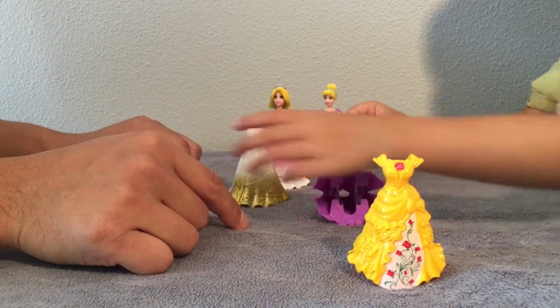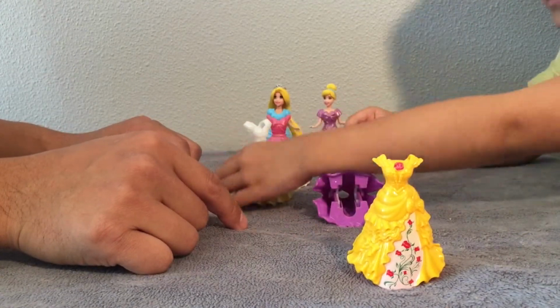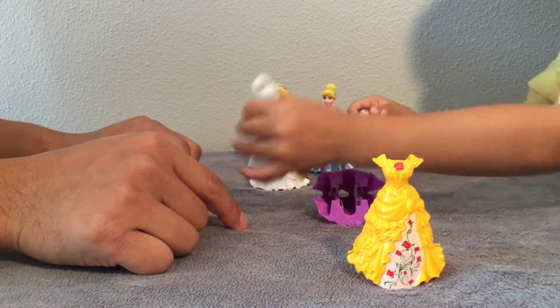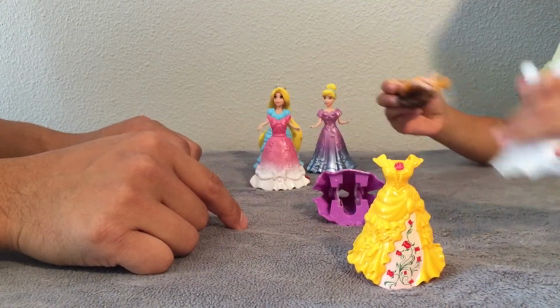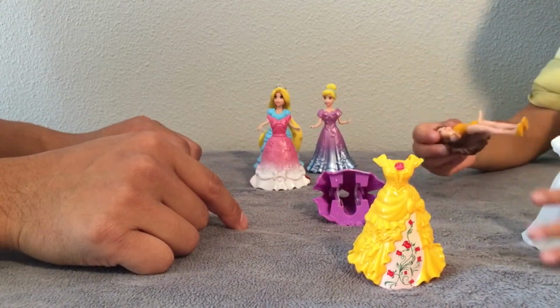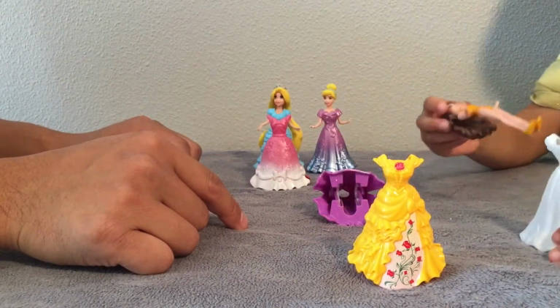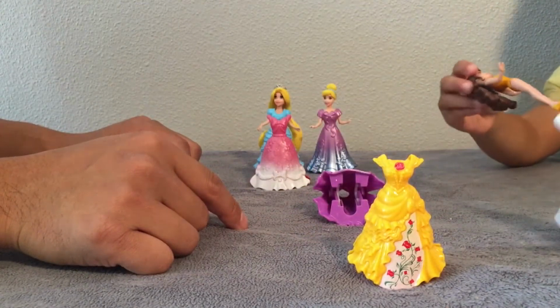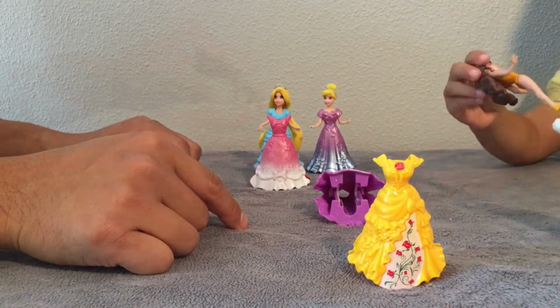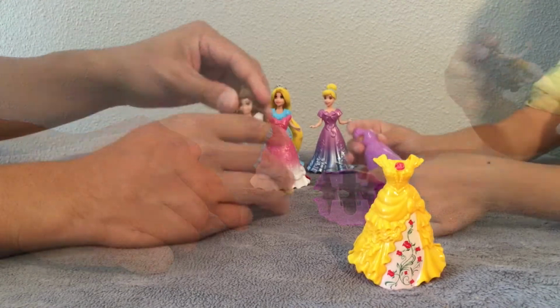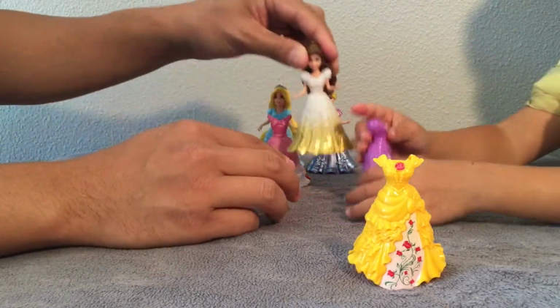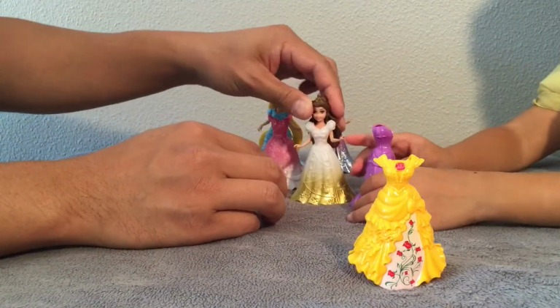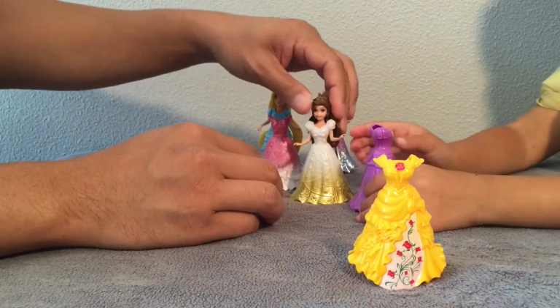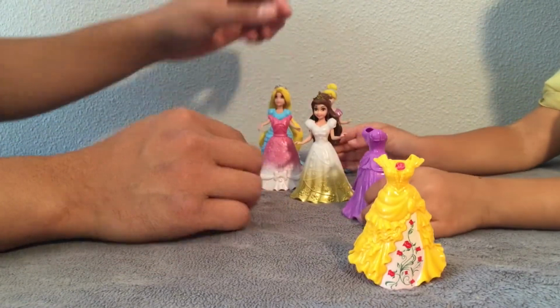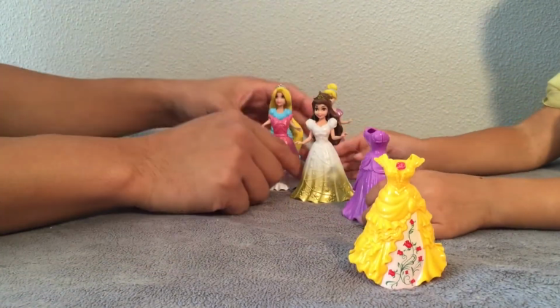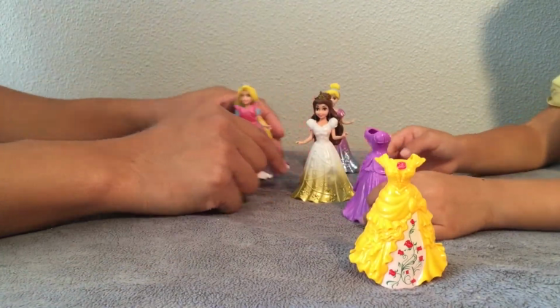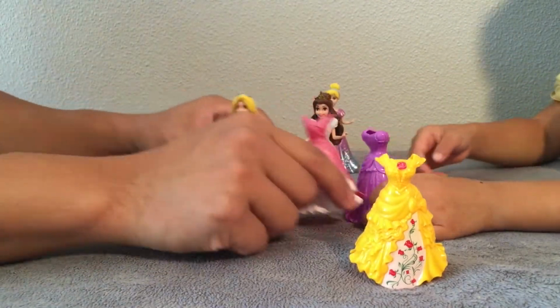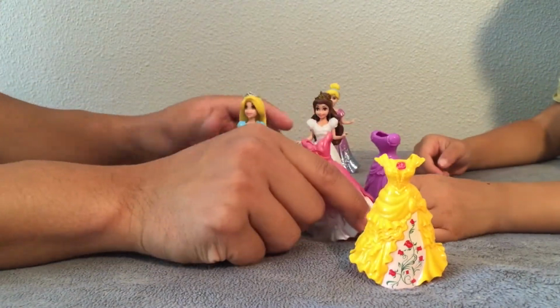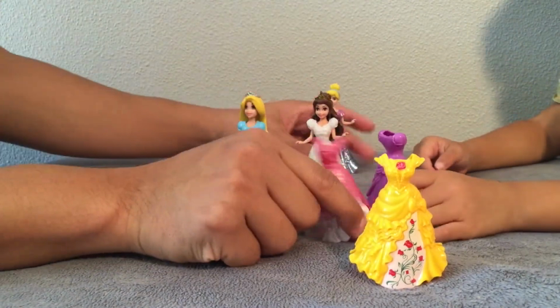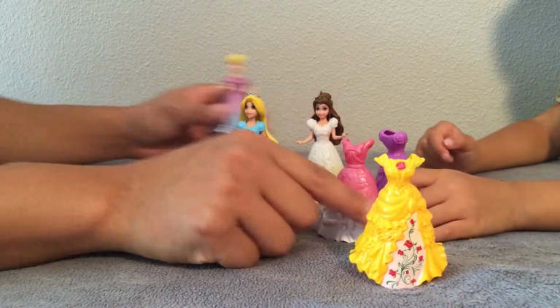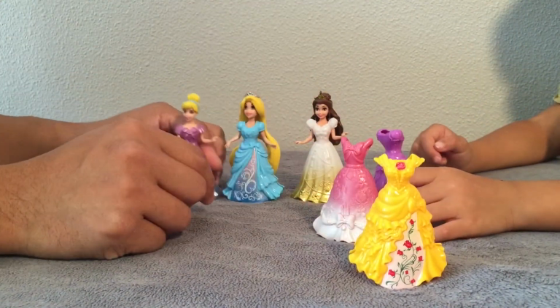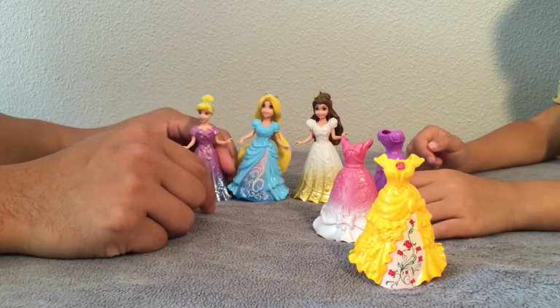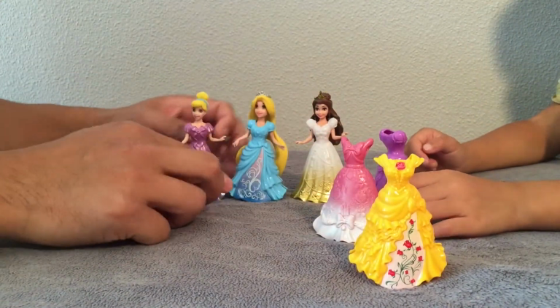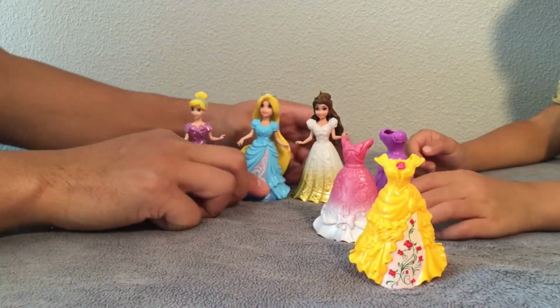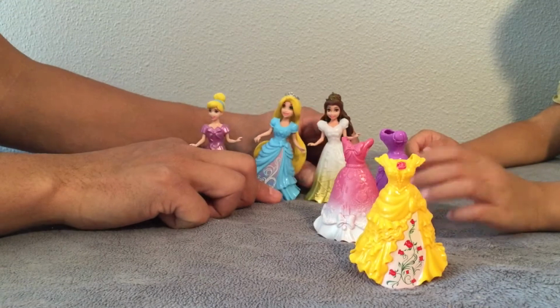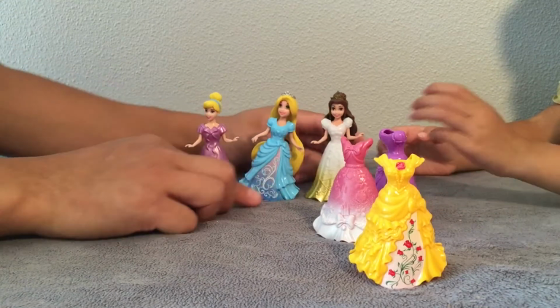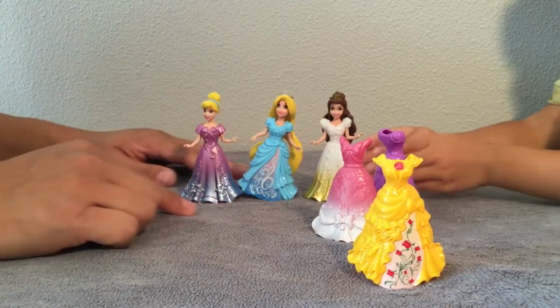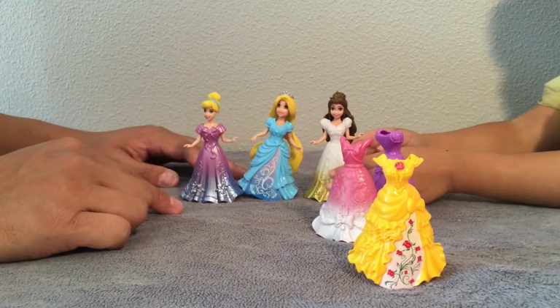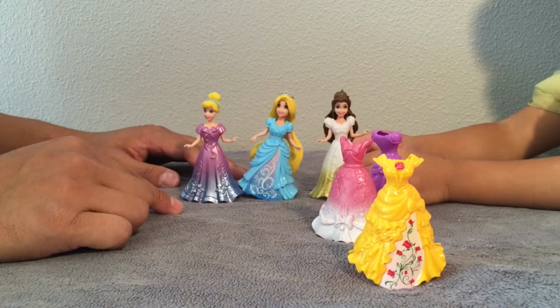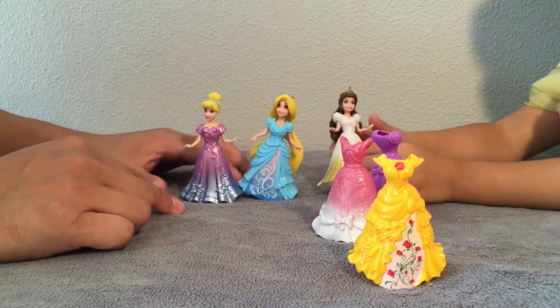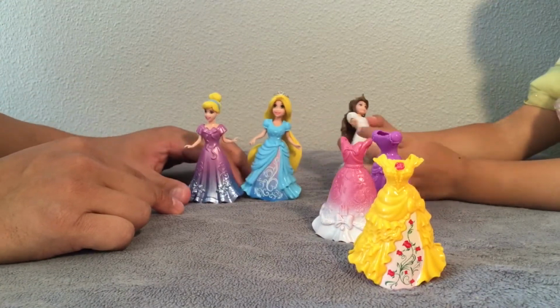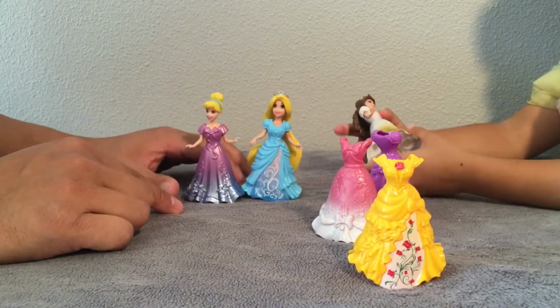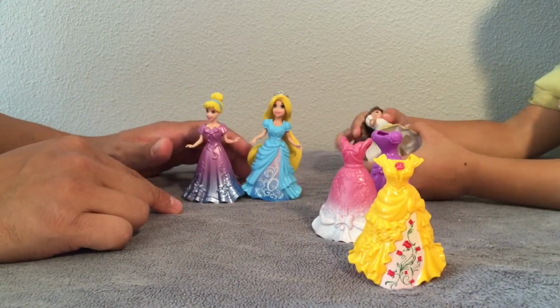She's wearing Cinderella's dress, and then Cinderella's wearing Belle's dress. And then Belle's going to wear — who's dress? Put one of Rapunzel's dresses on. No dress? Oh, a white wedding dress. So now we've got Belle, Cinderella, and Rapunzel in all different dresses, and we can change them all again.